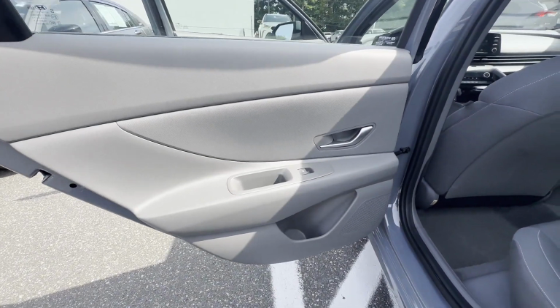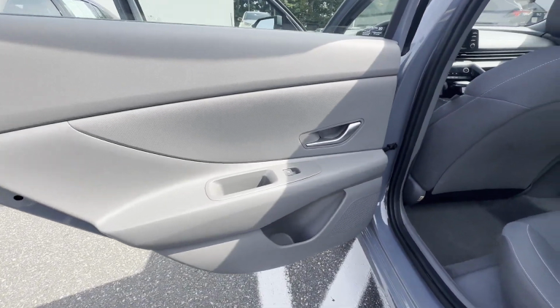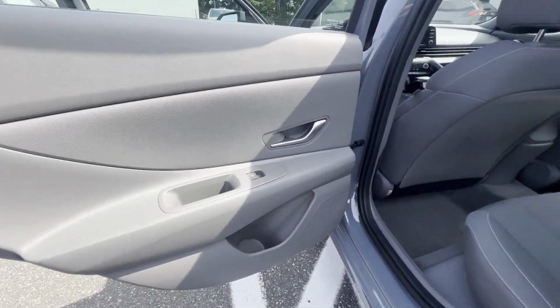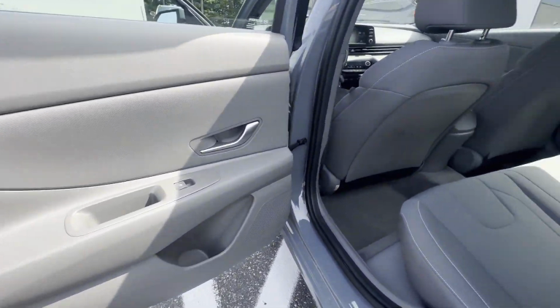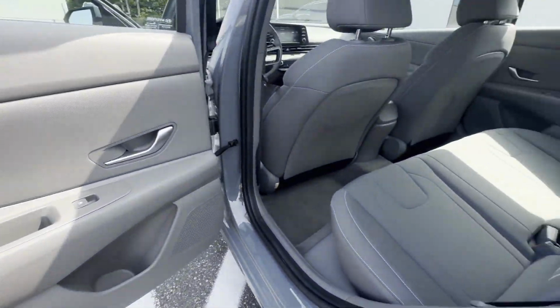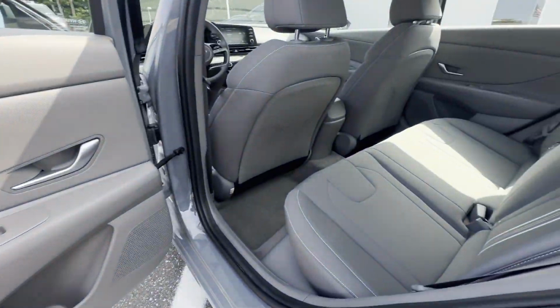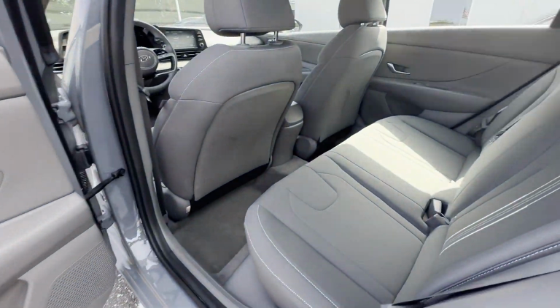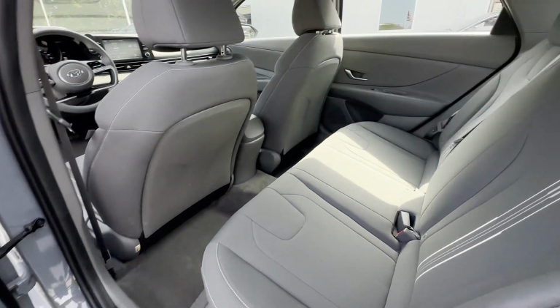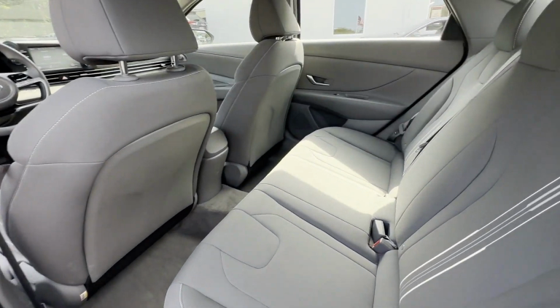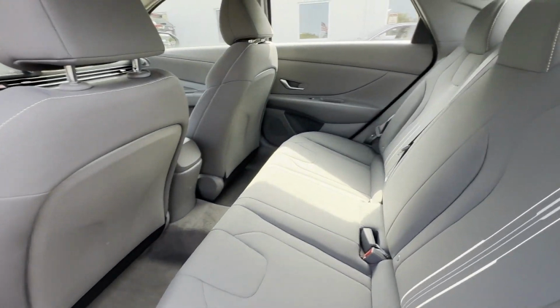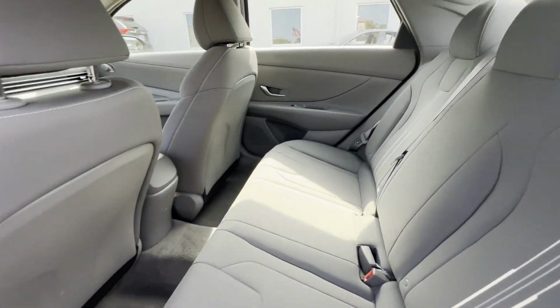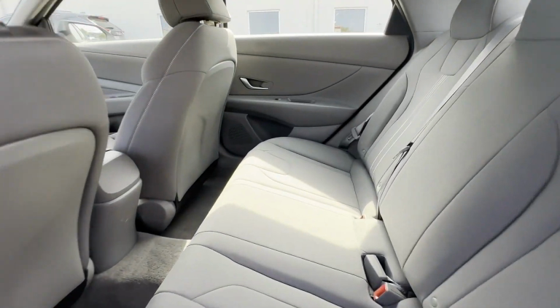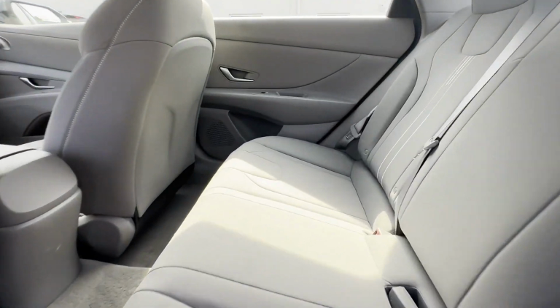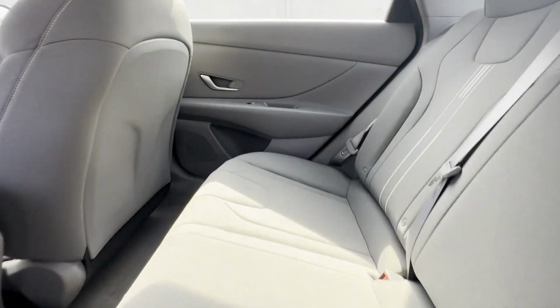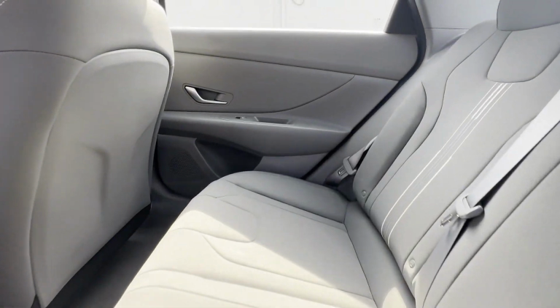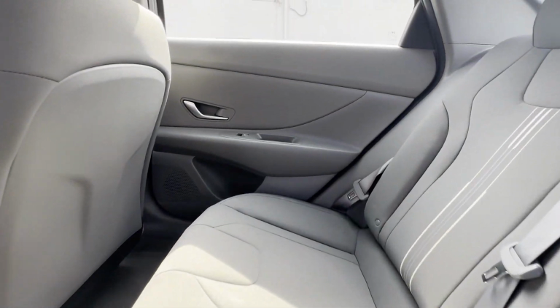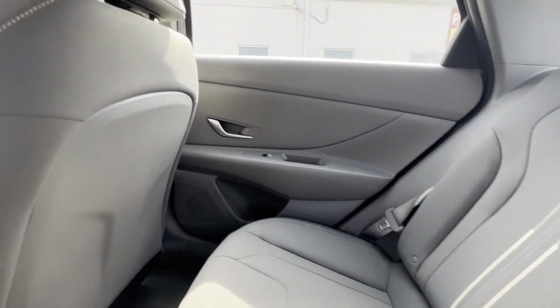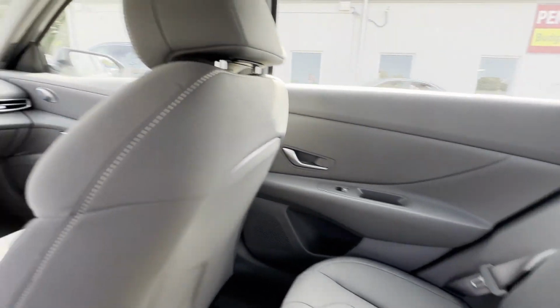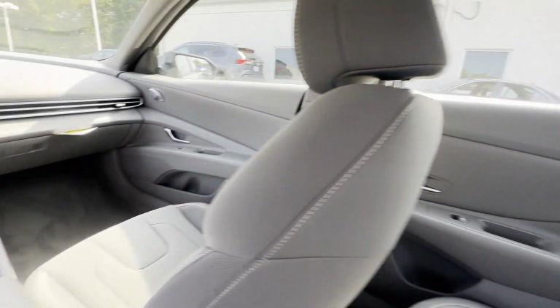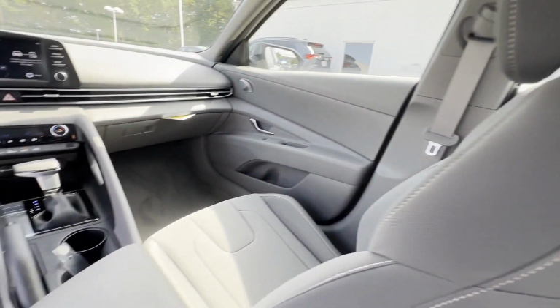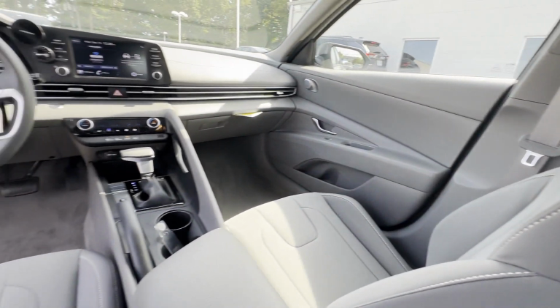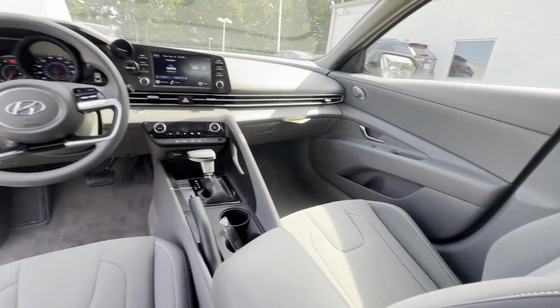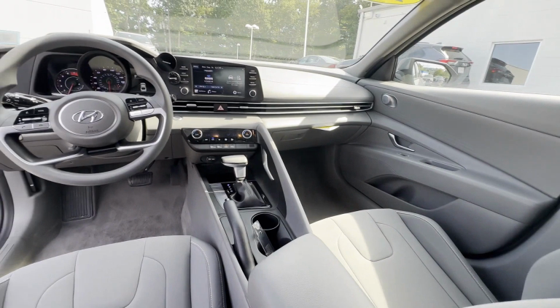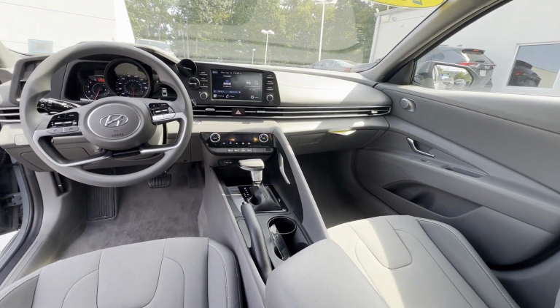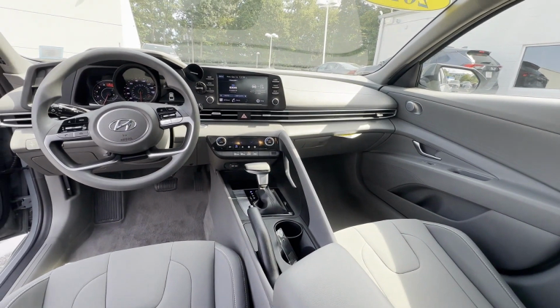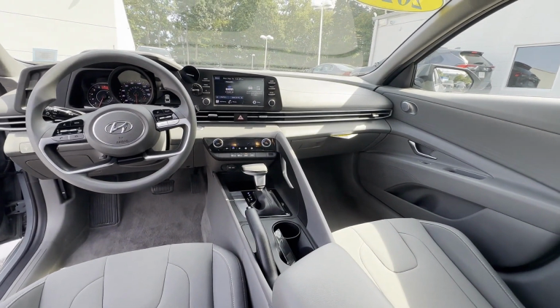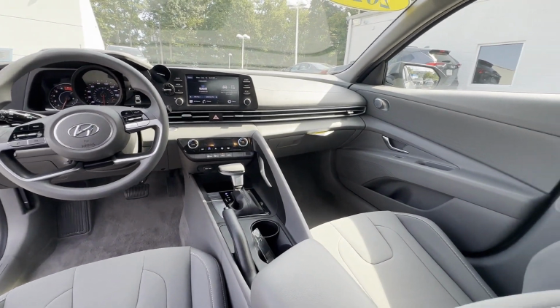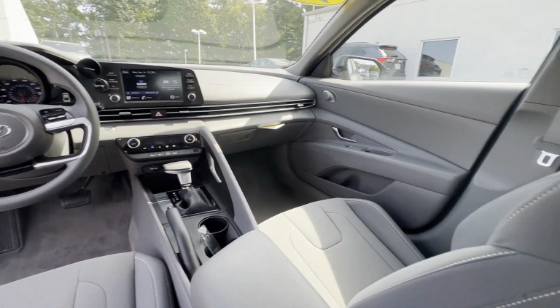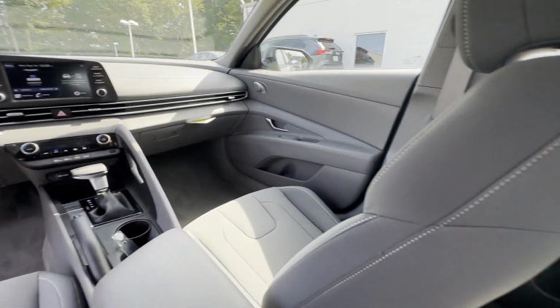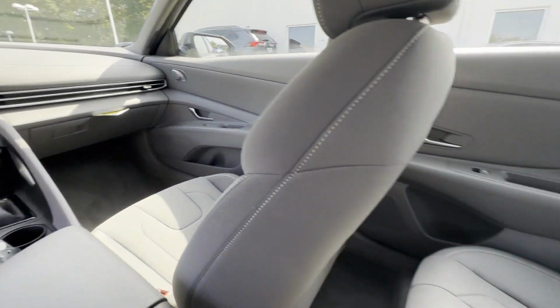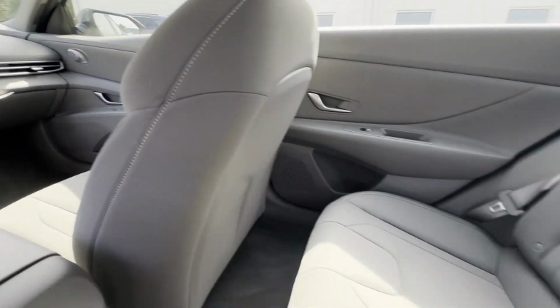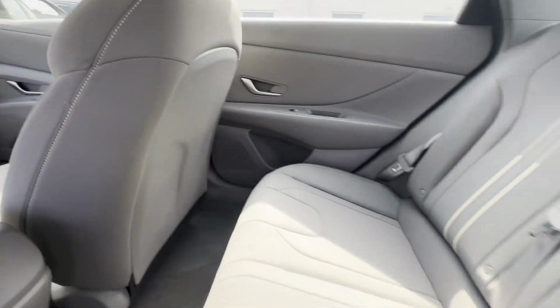Automatic Headlights, Auxiliary Input, Aluminum Wheels, Stability Control, Passenger Side Airbag Sensor, and Adjustable Steering Wheel.